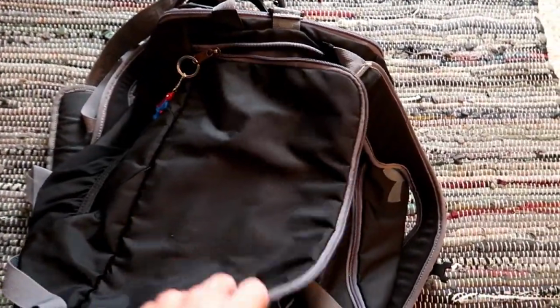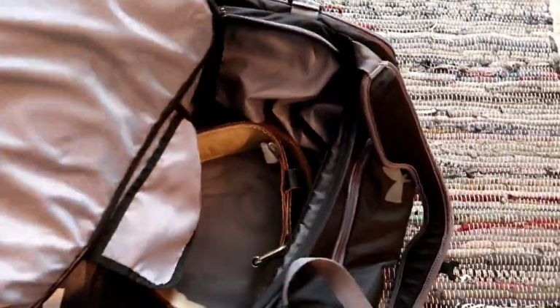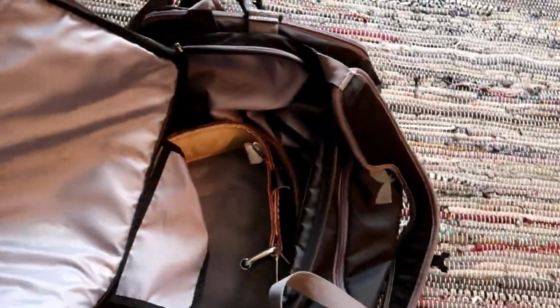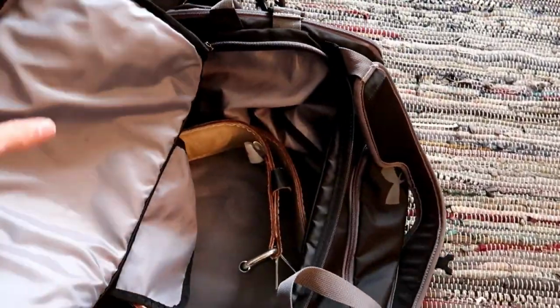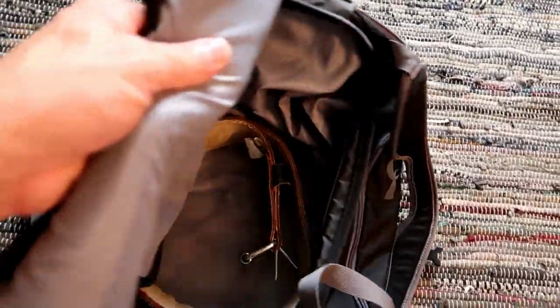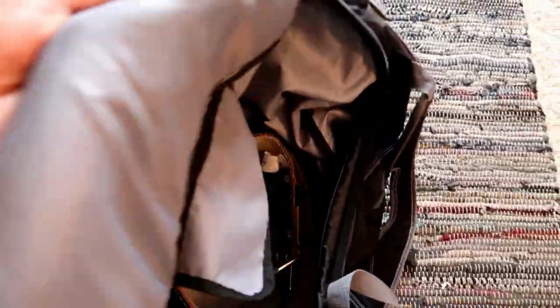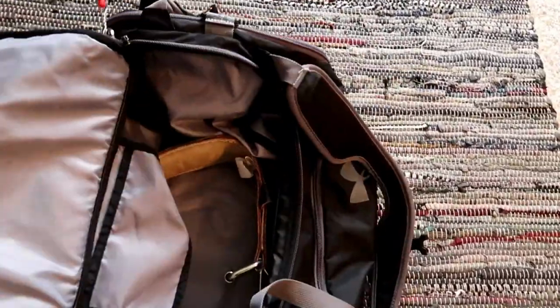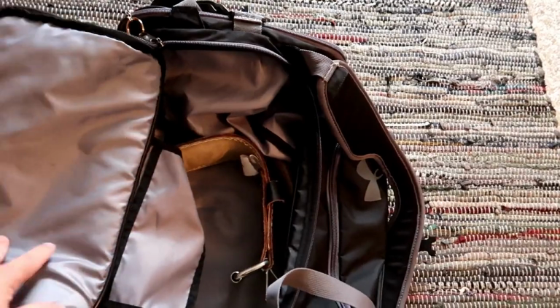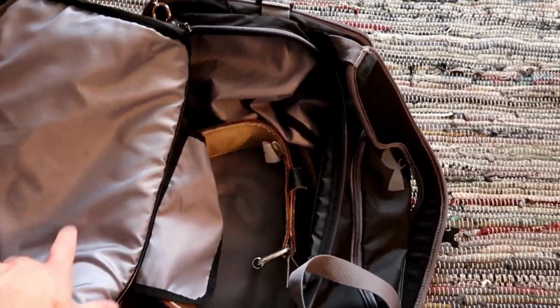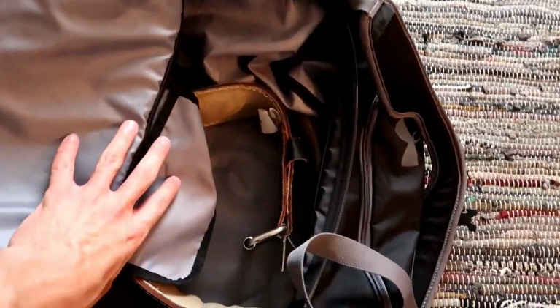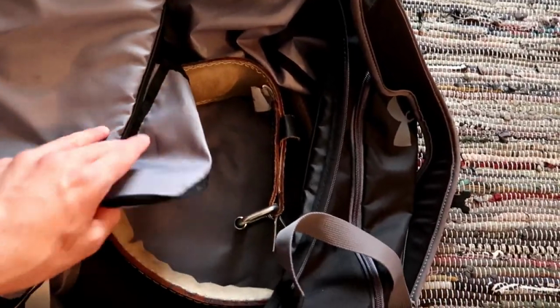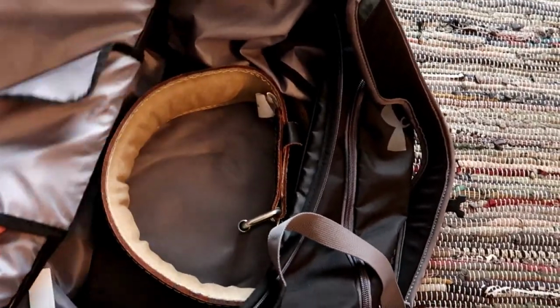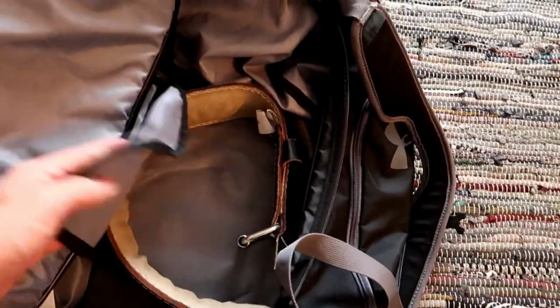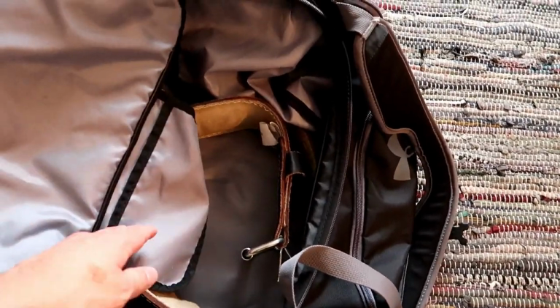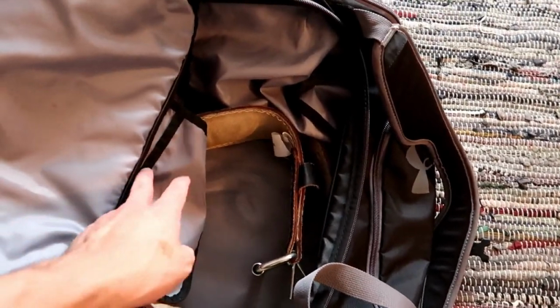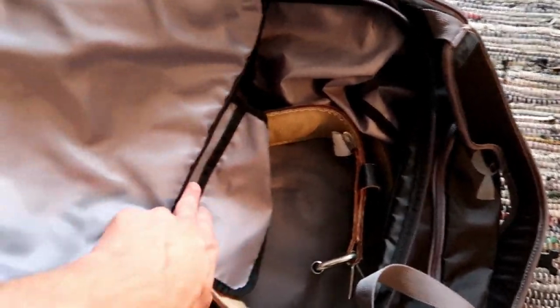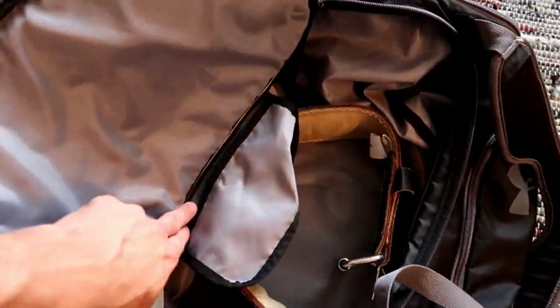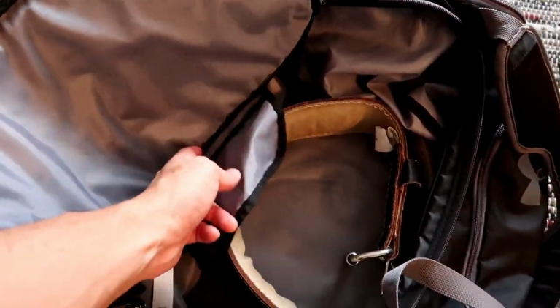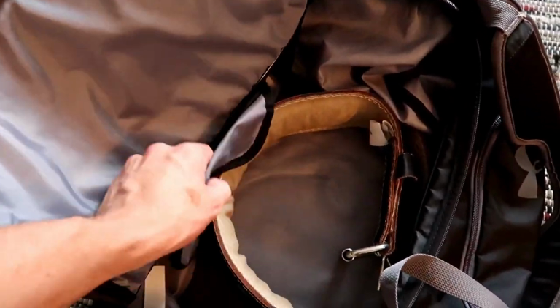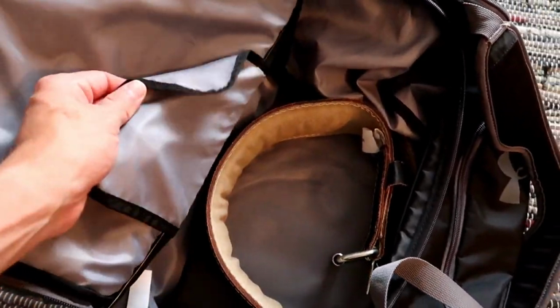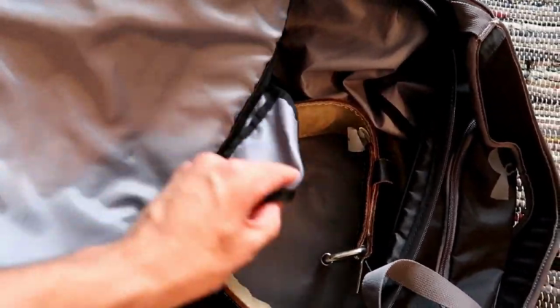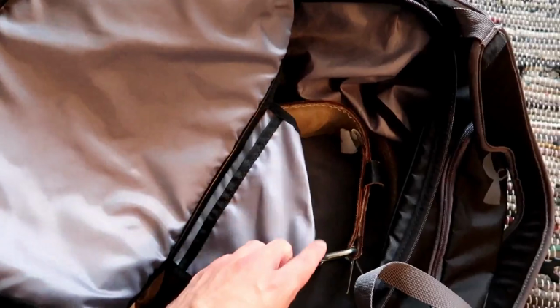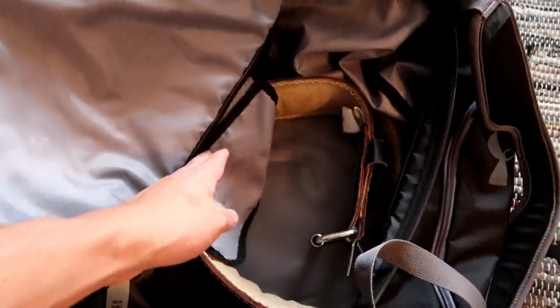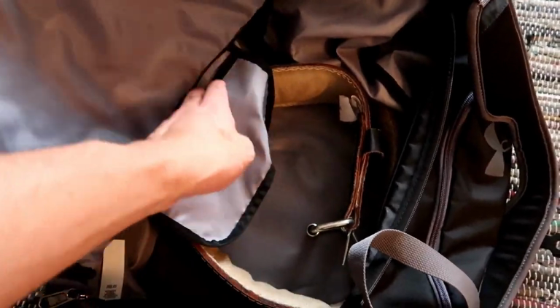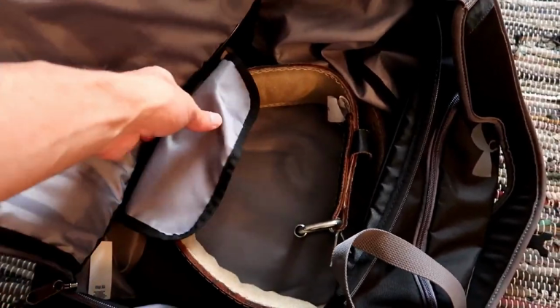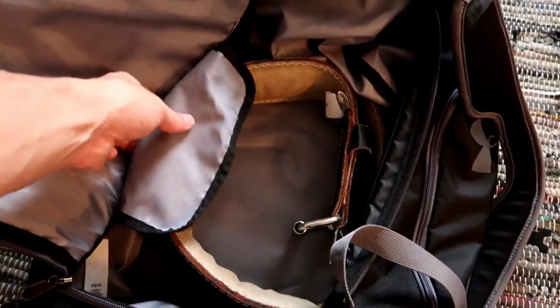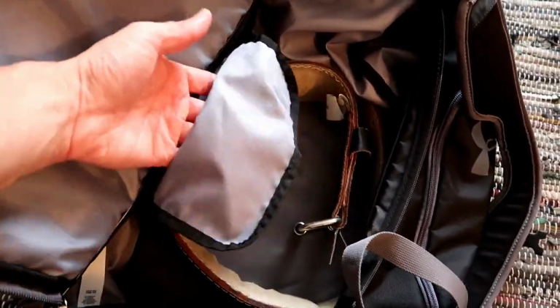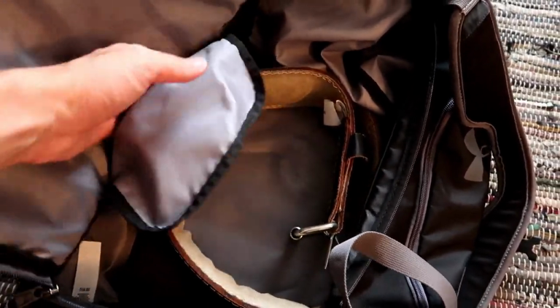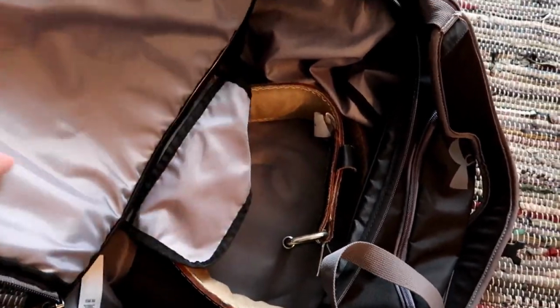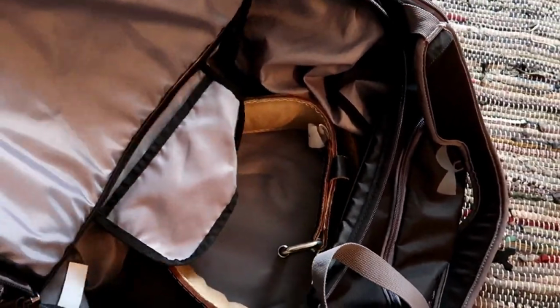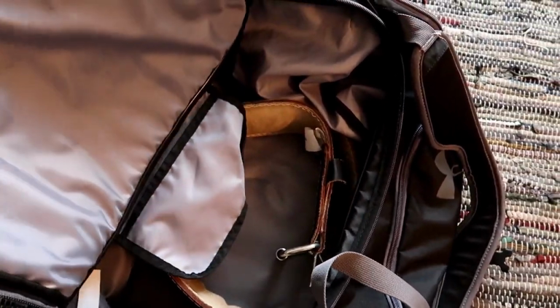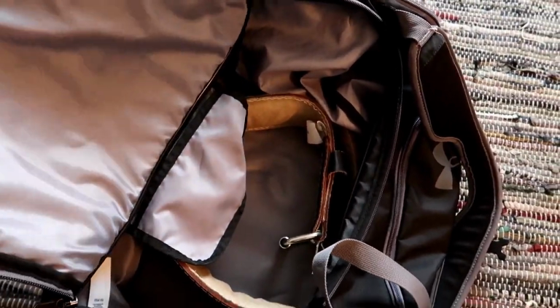Opening up, I don't really have a whole lot in here. I thought I'd just start with the basics. This thing's nice — it's got a little pocket that I think might be for your phone or essentials; you can just slide things in there real quick.